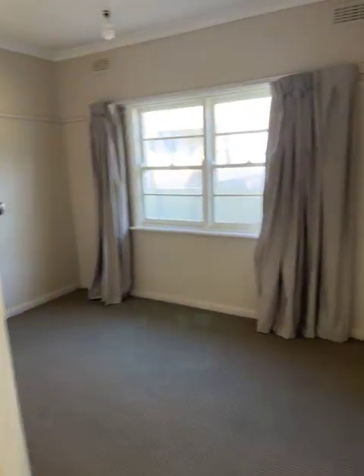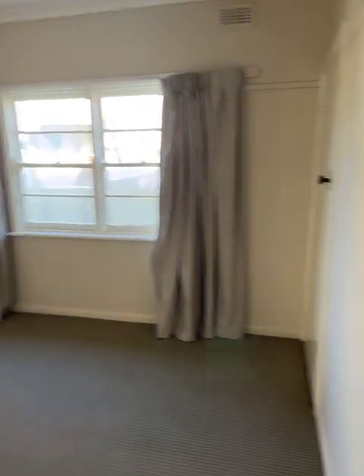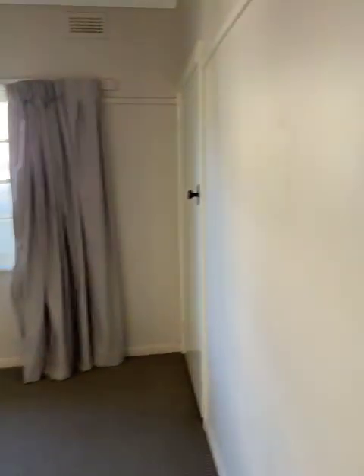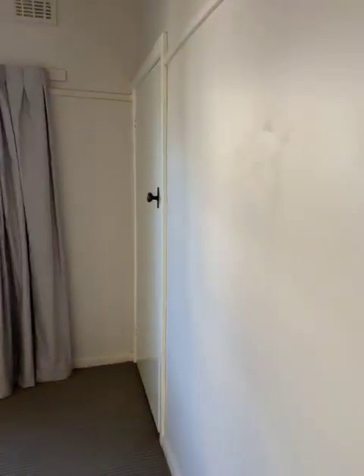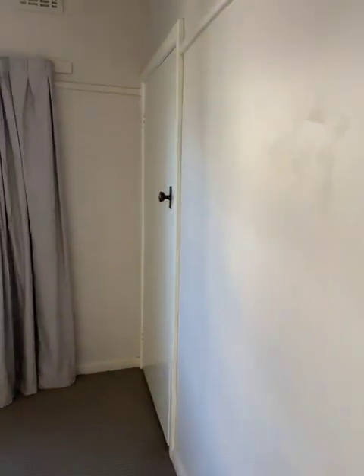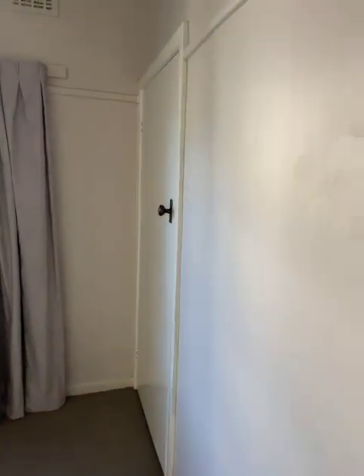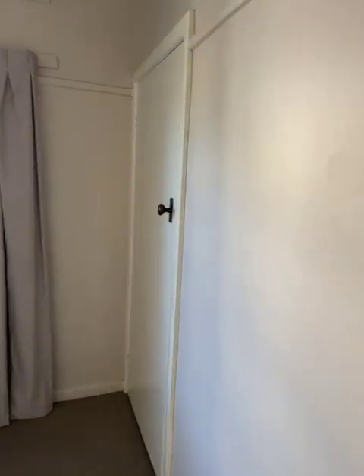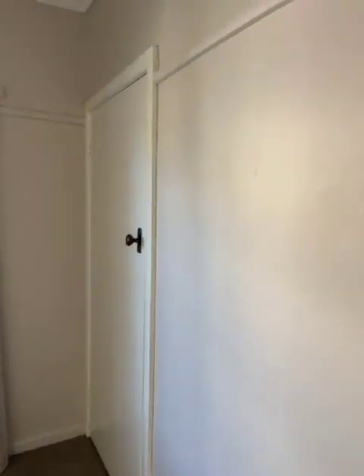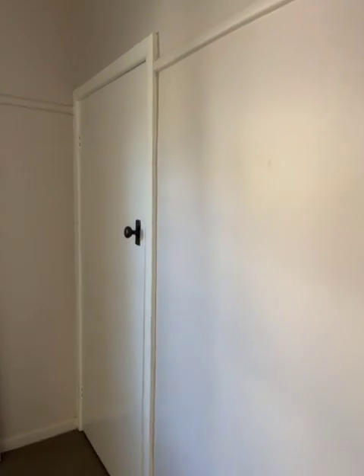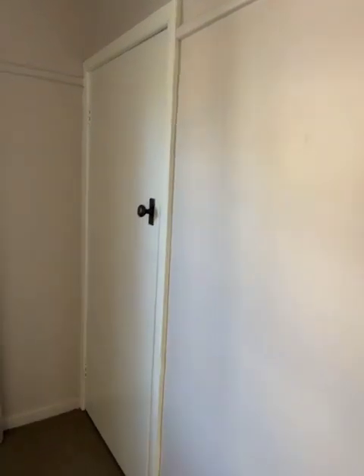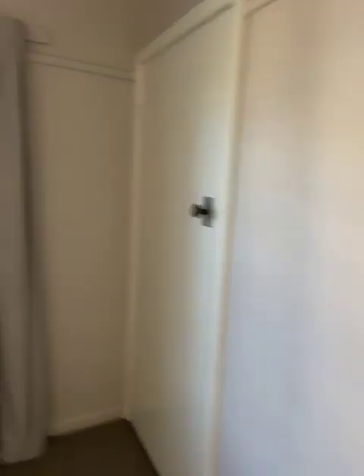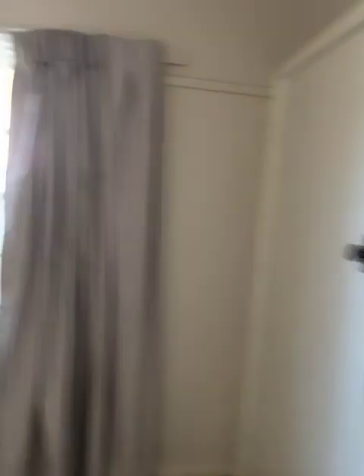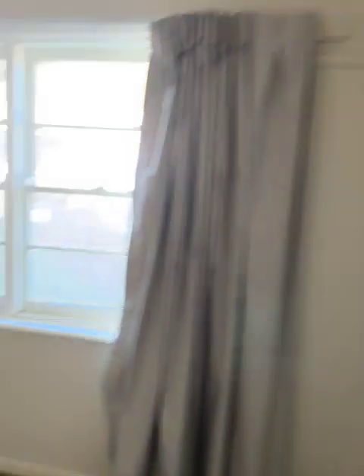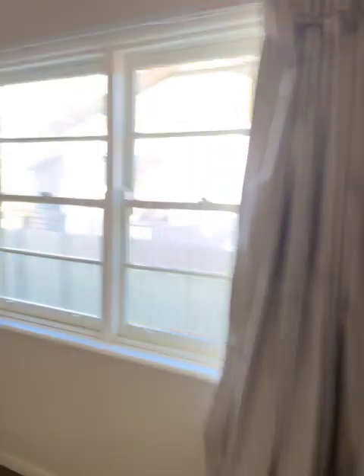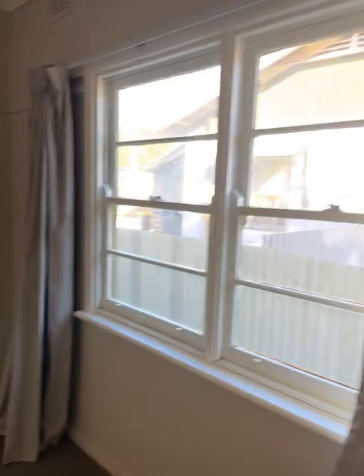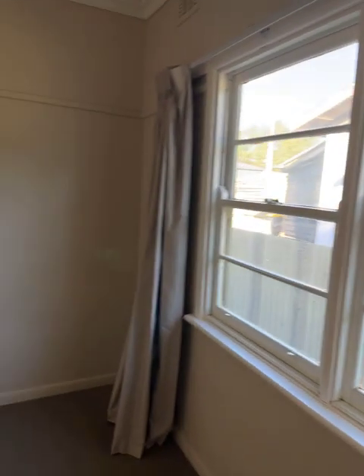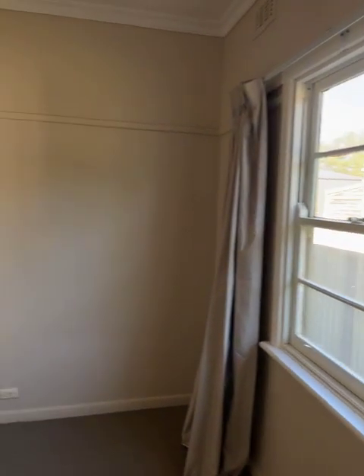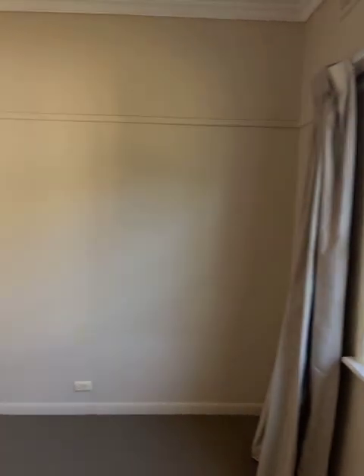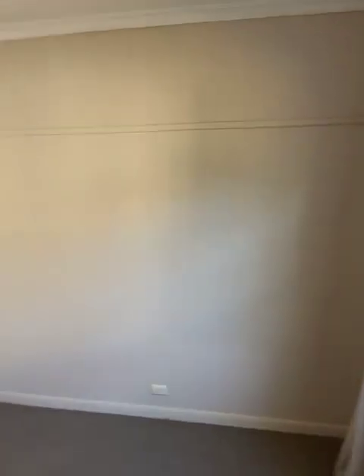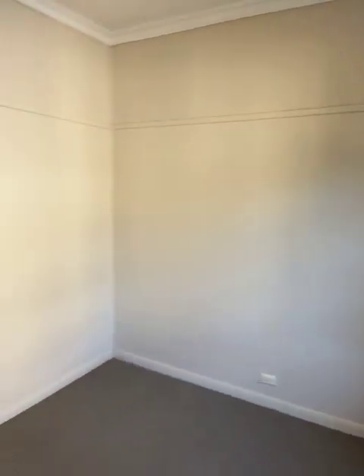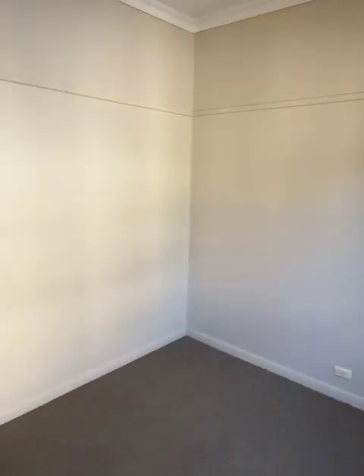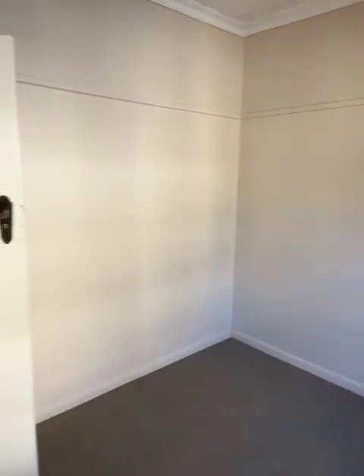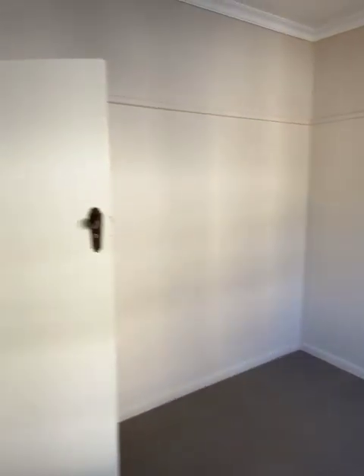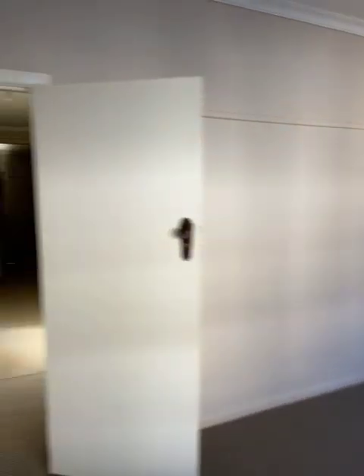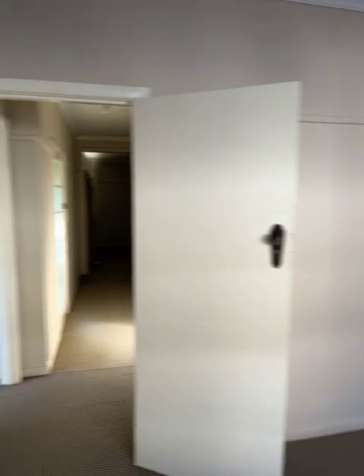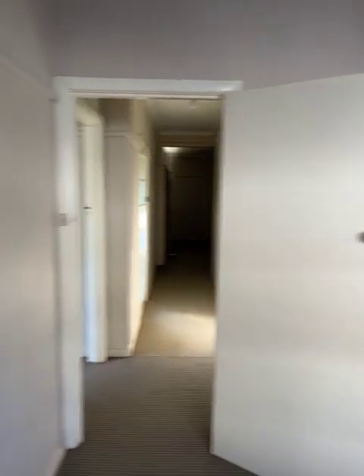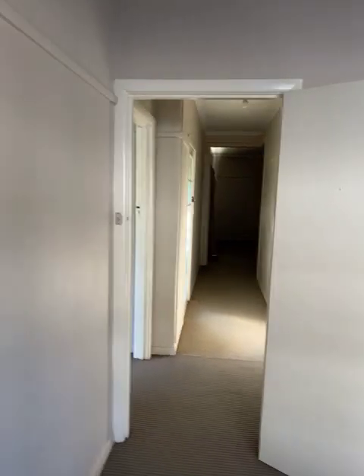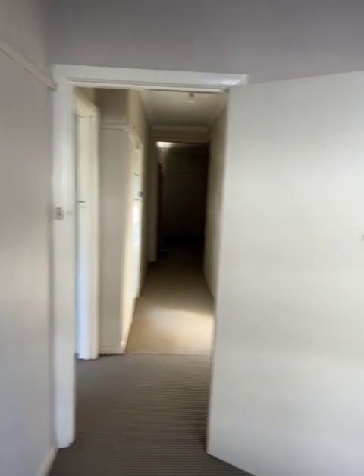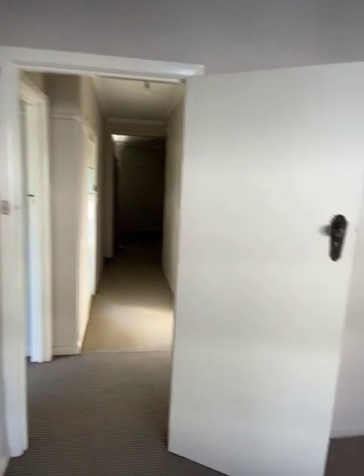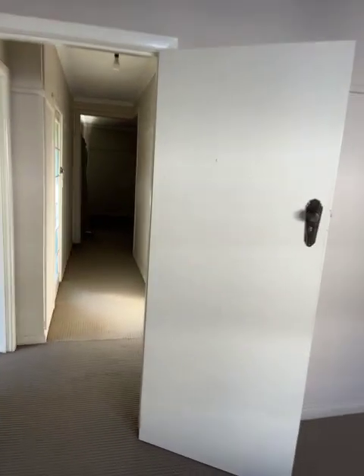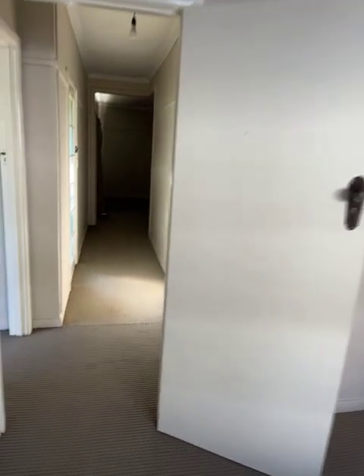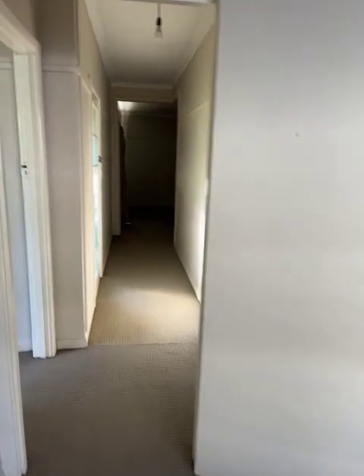Second bedroom — same thing. We've got a single door wardrobe, double room, all nice and pretty well painted, good carpet.